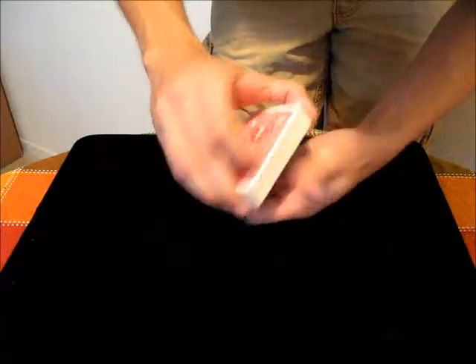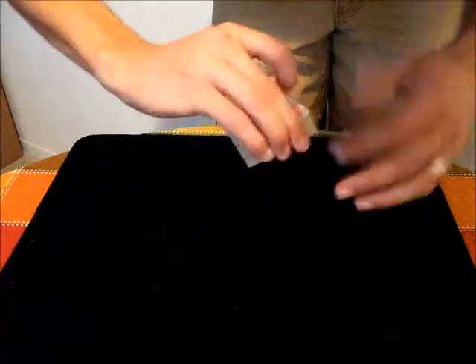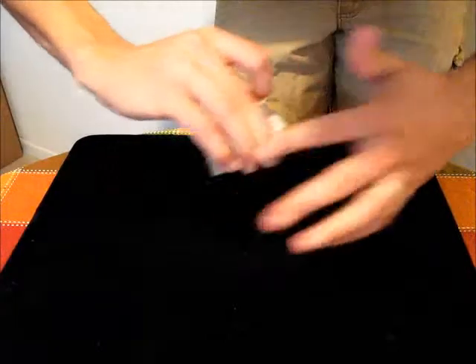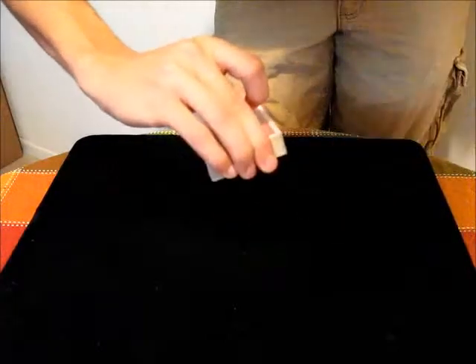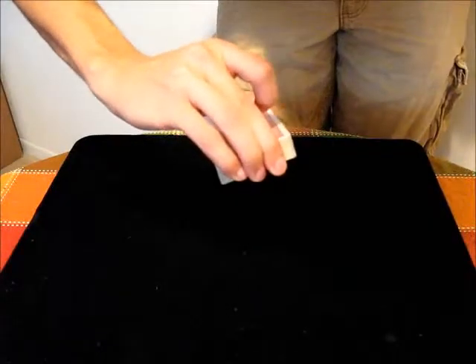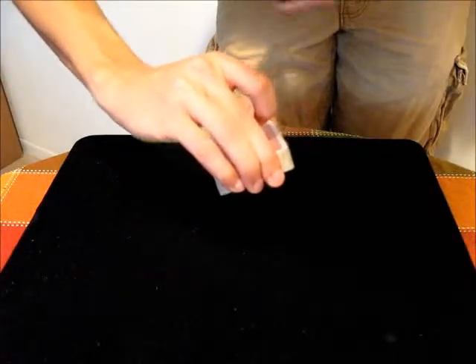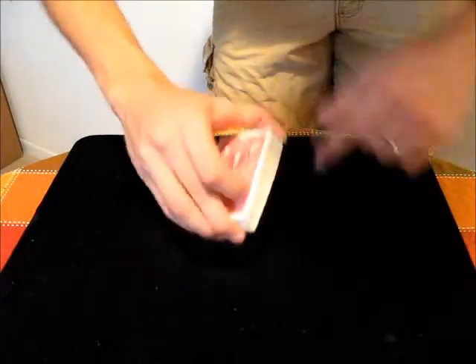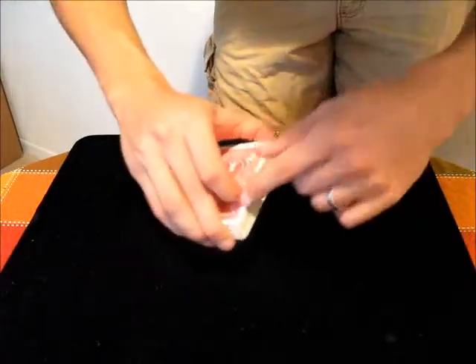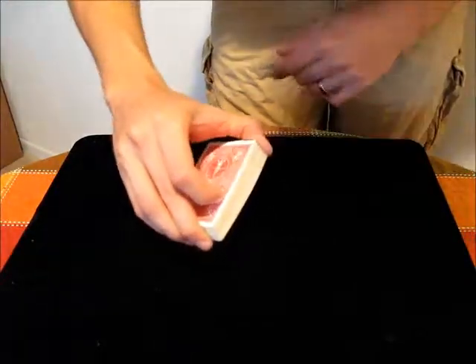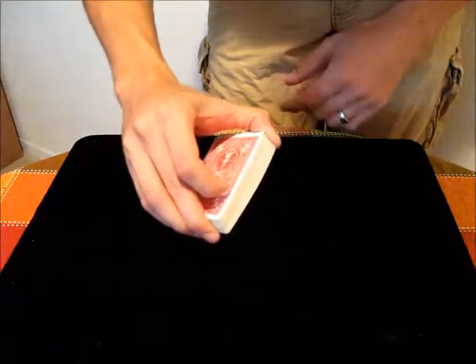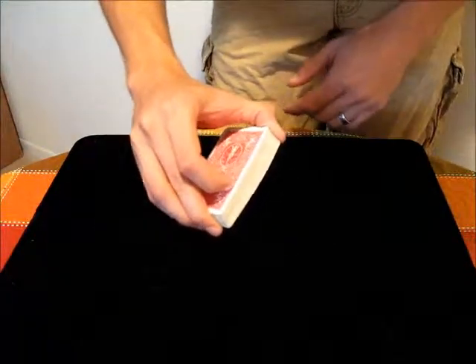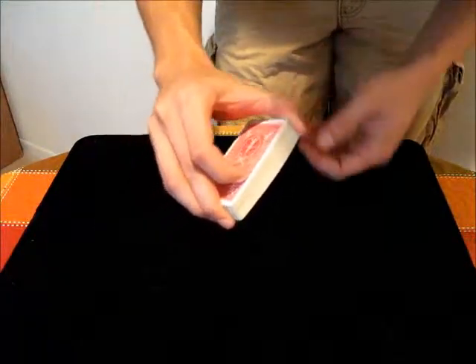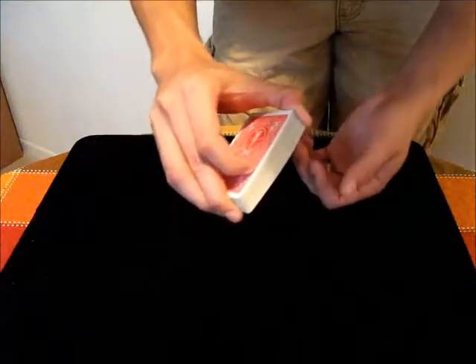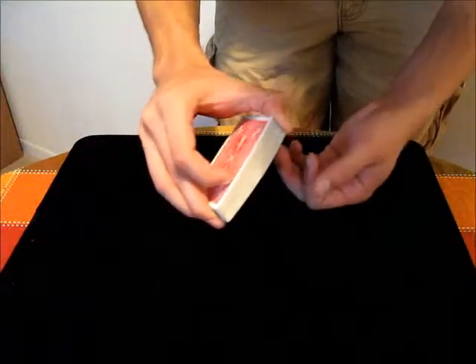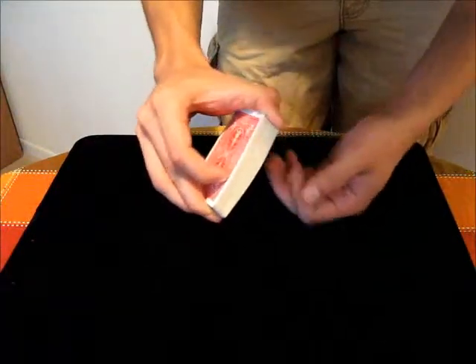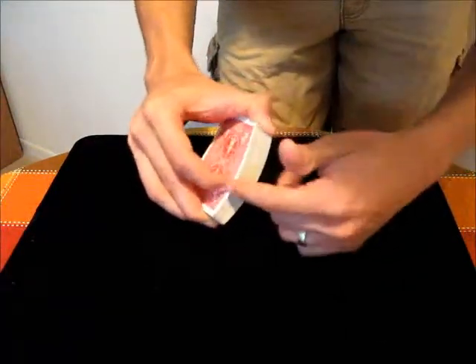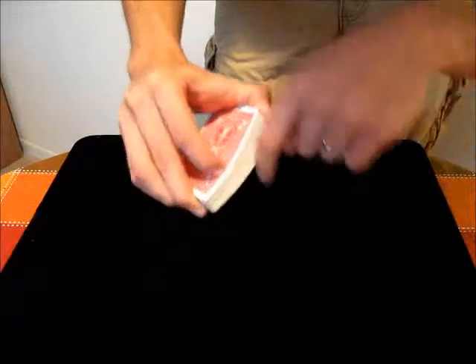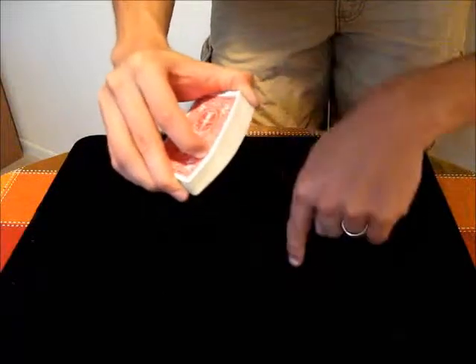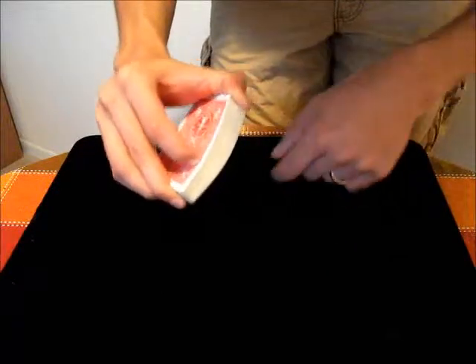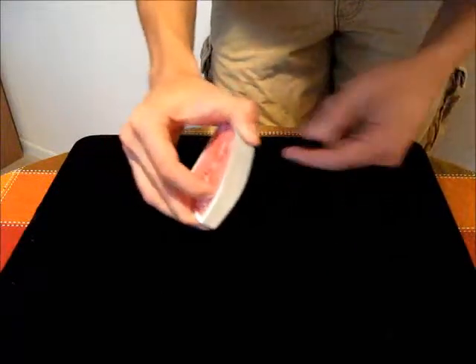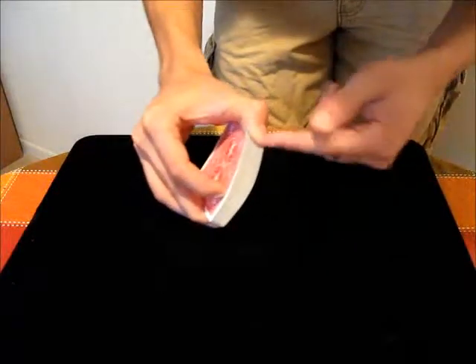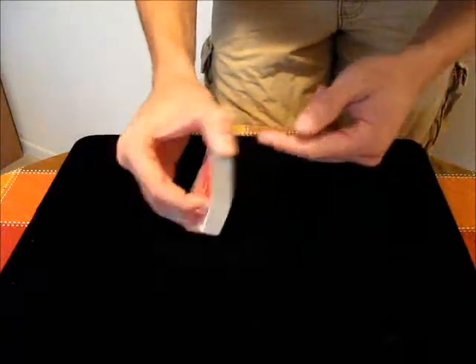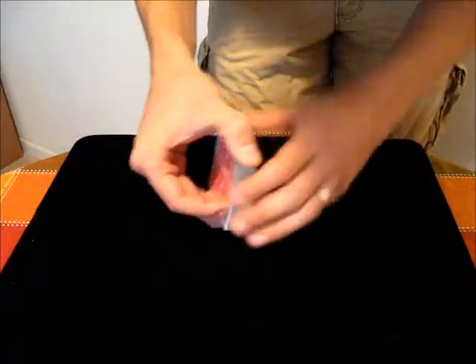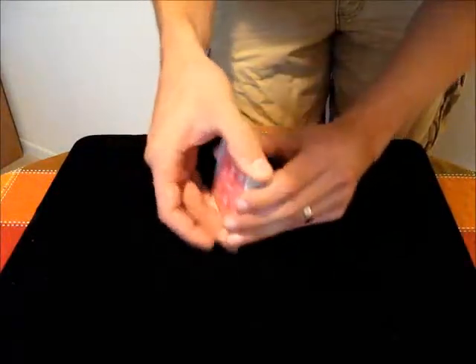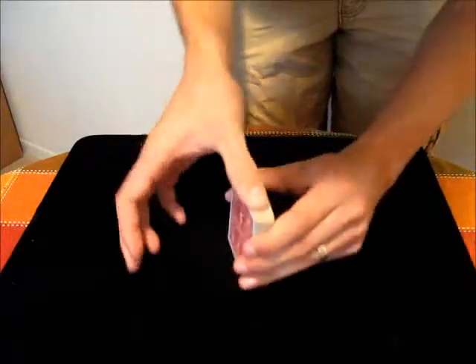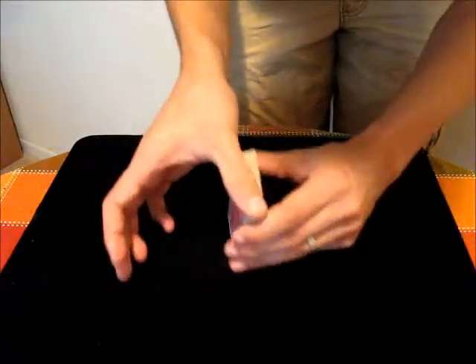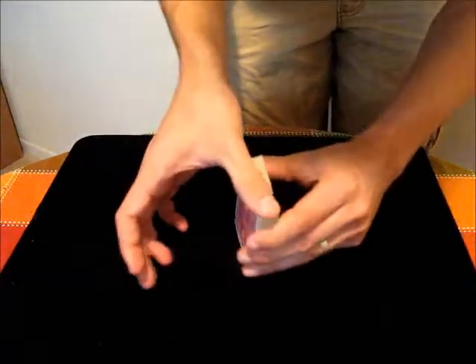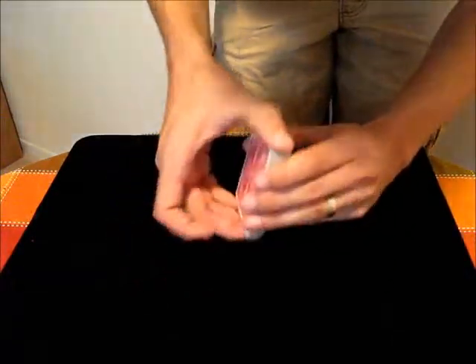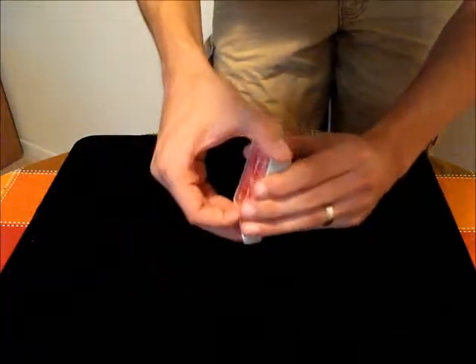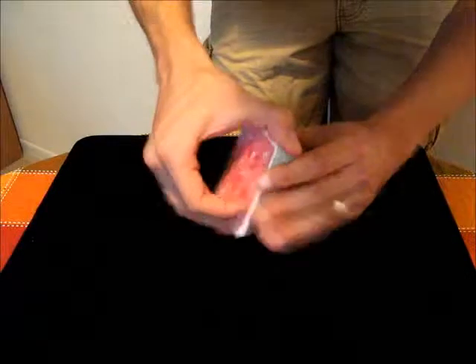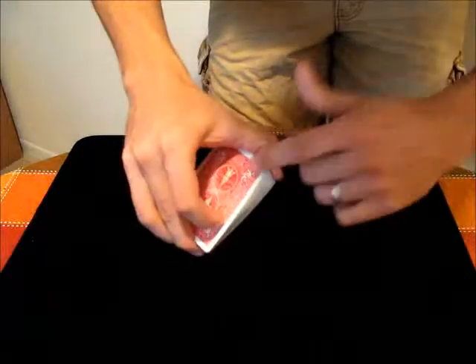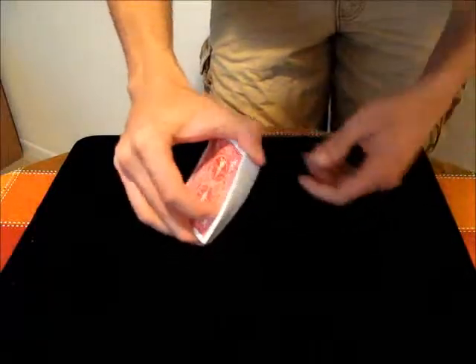You start by holding the deck with three fingers in the front, and your index finger kind of bowed on the card so that it can push down on them, and then your thumb kind of sideways along the back edge near the corner.